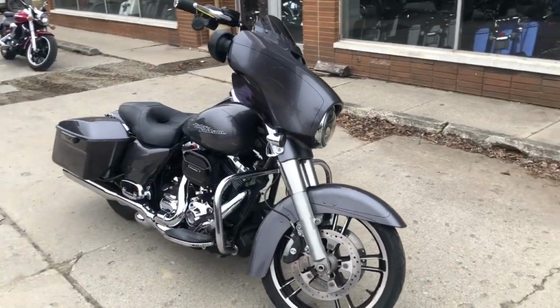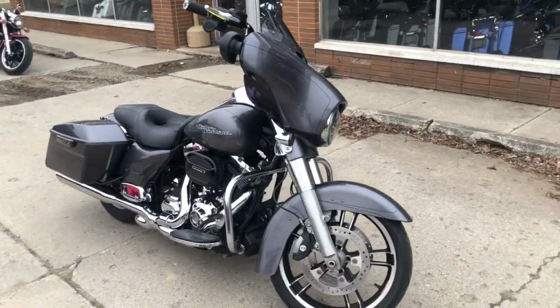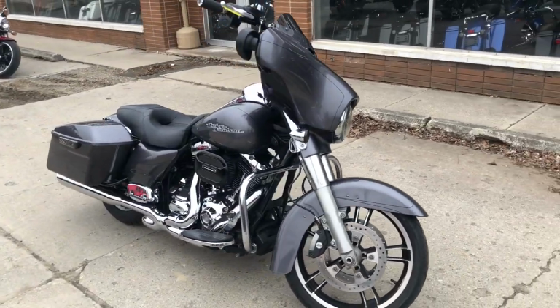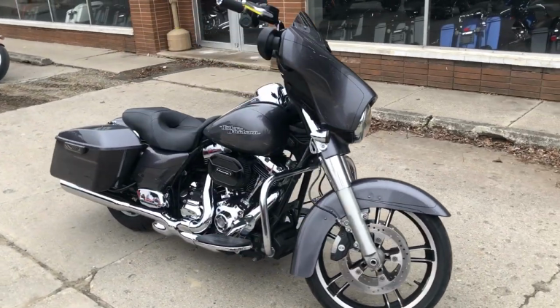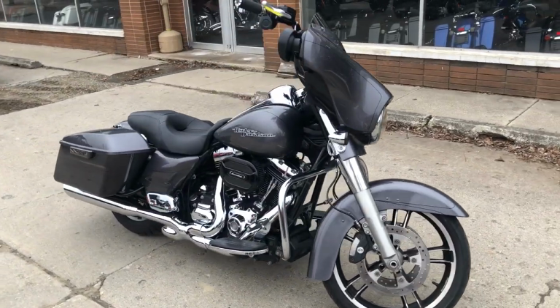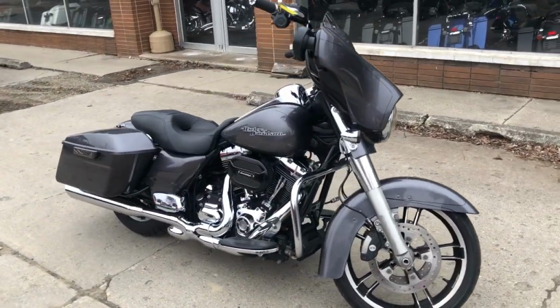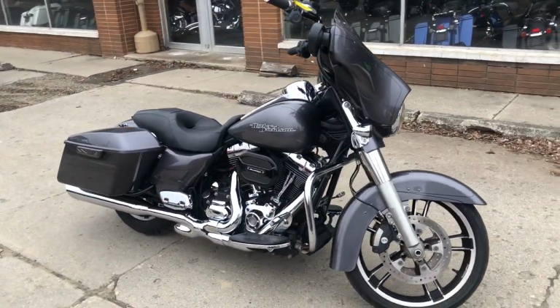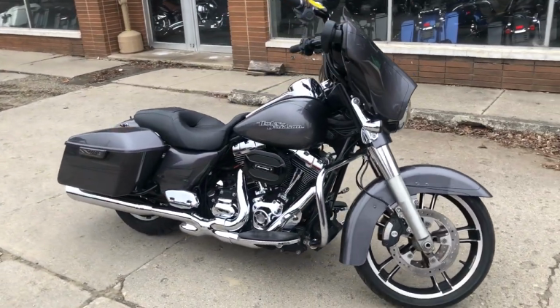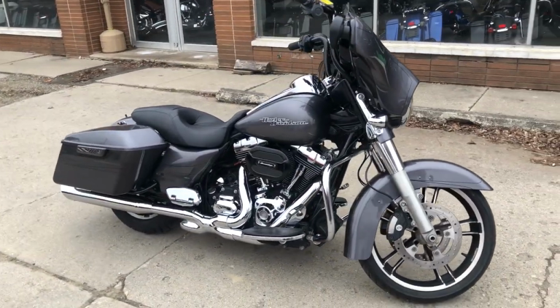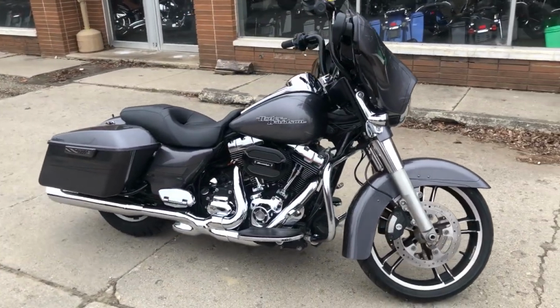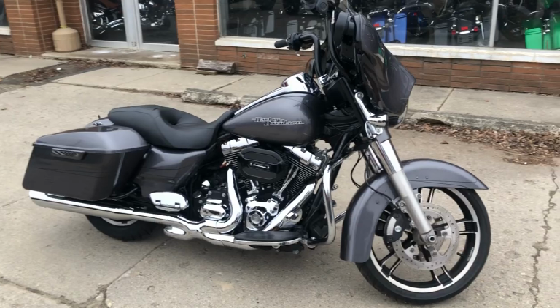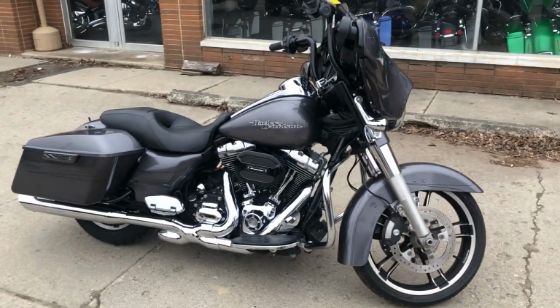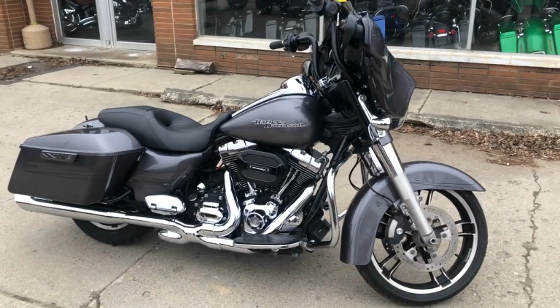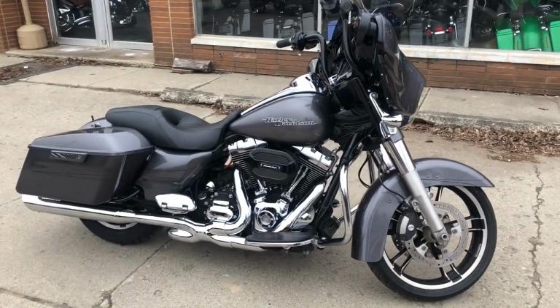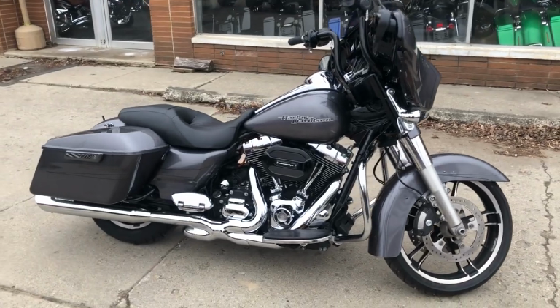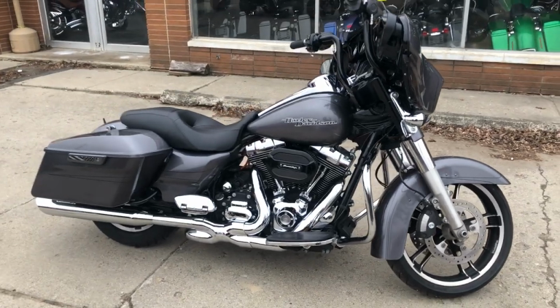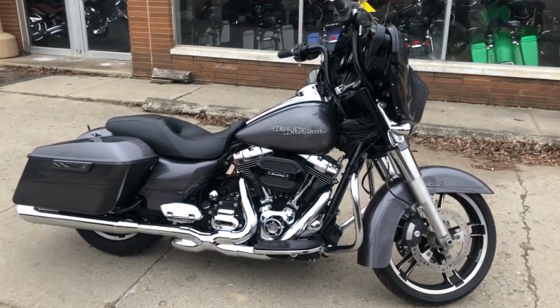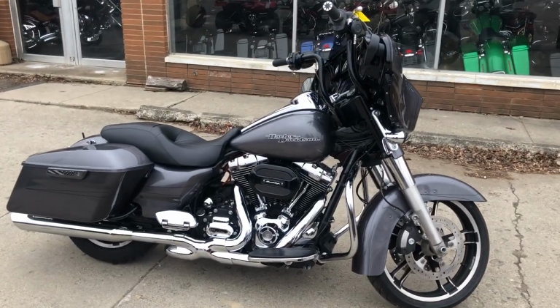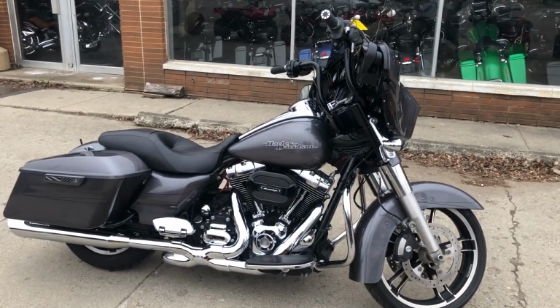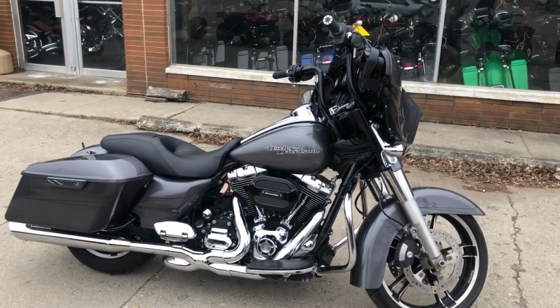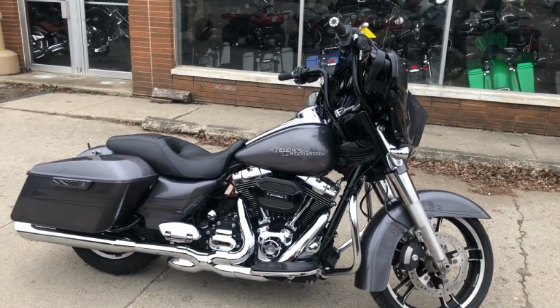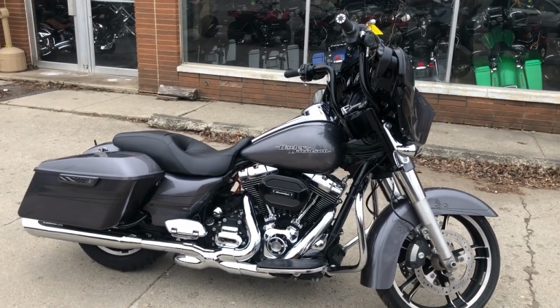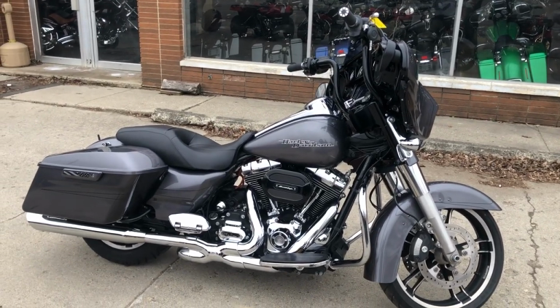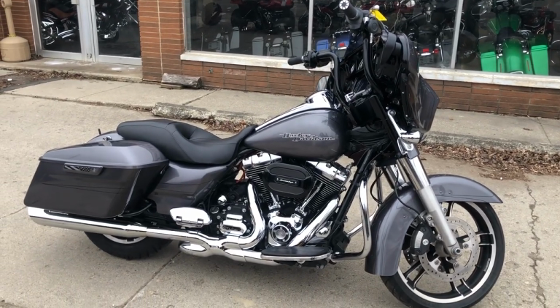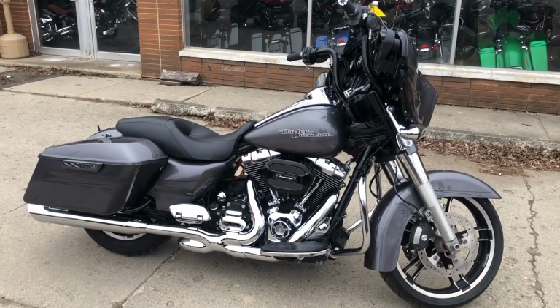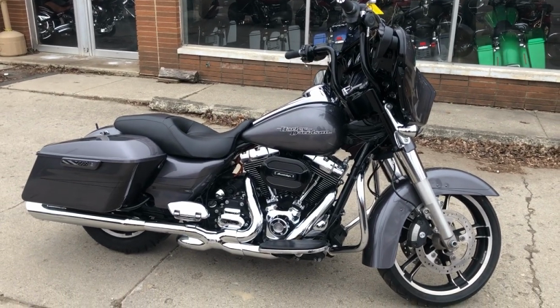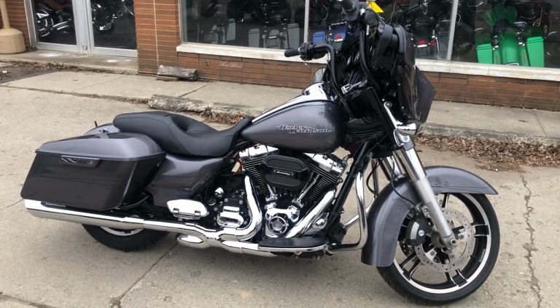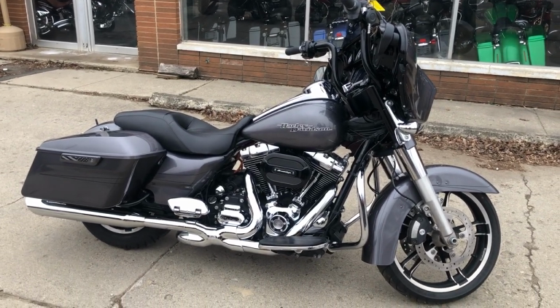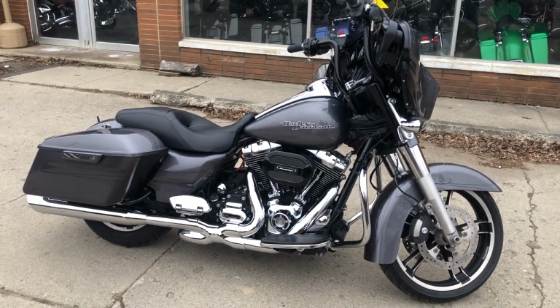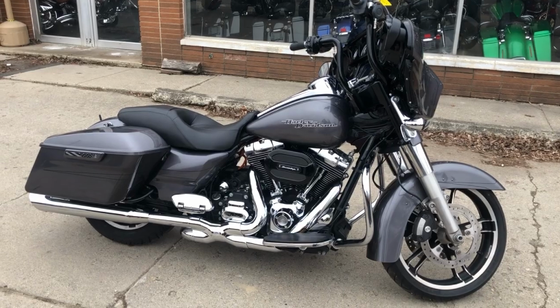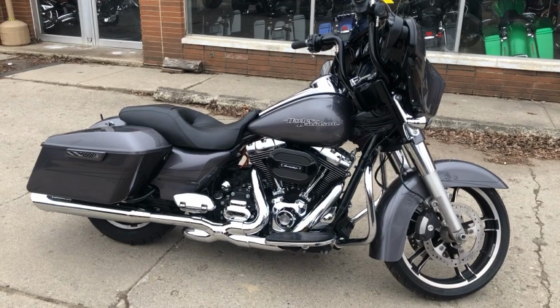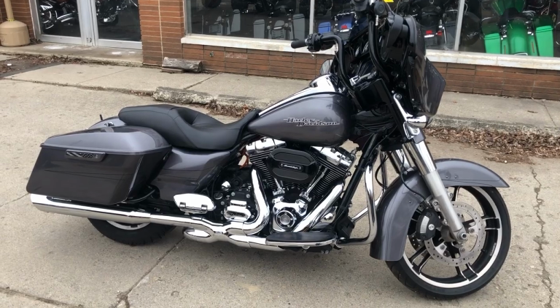Warranty is available on this bike, guys. Give us a call at 810-648-9500 and check us out at ApprovalPowerSports.com.